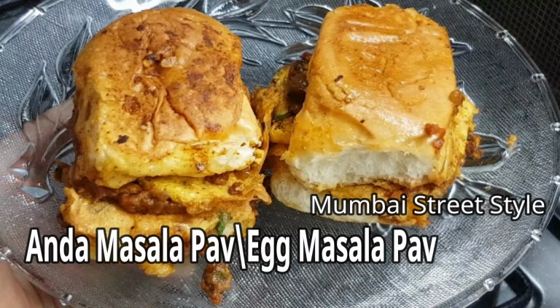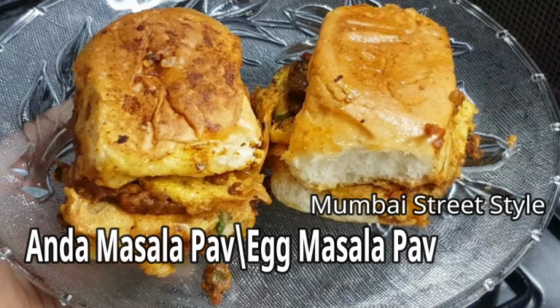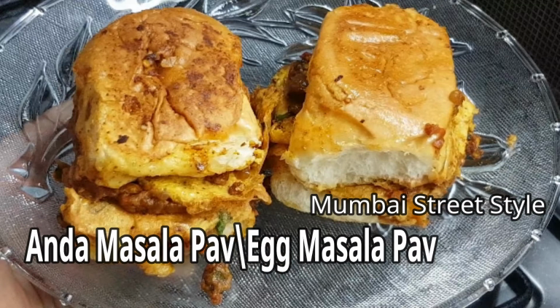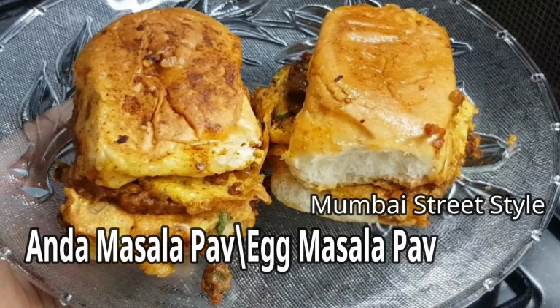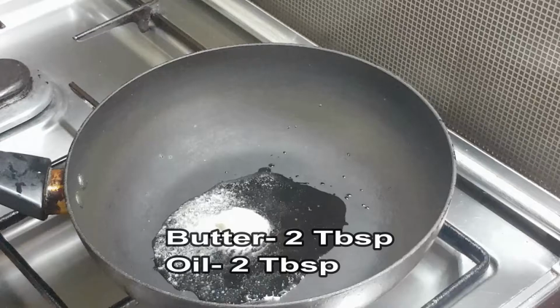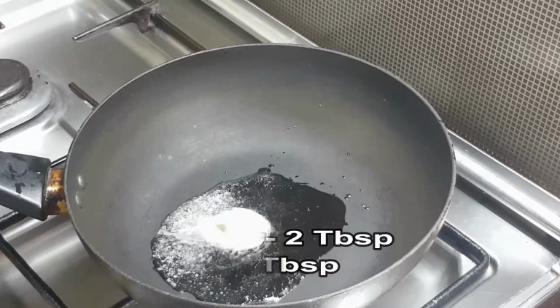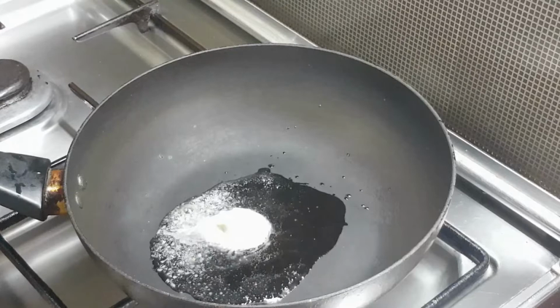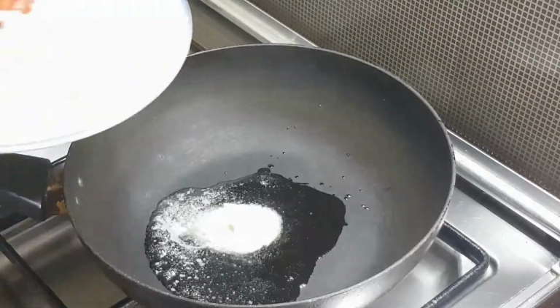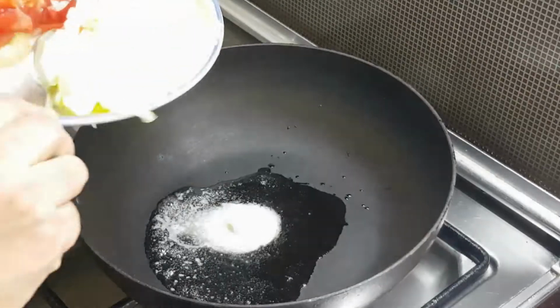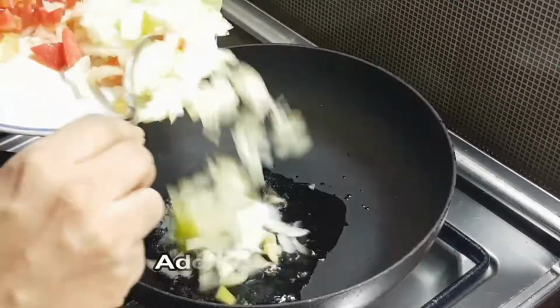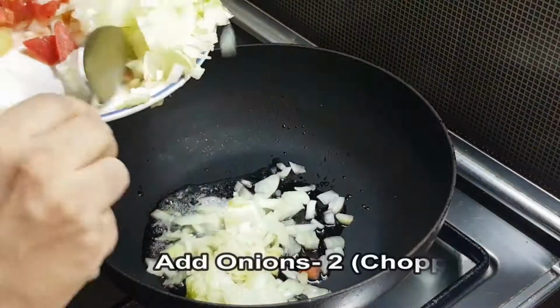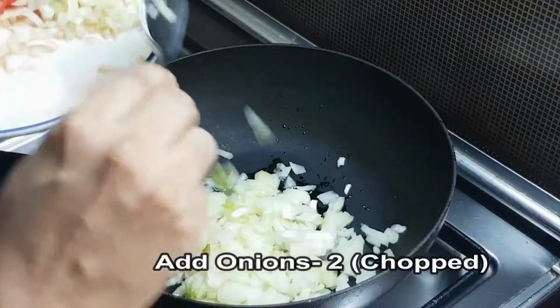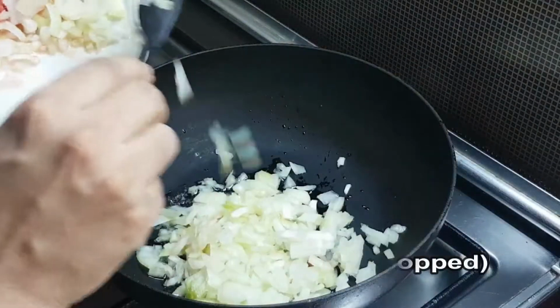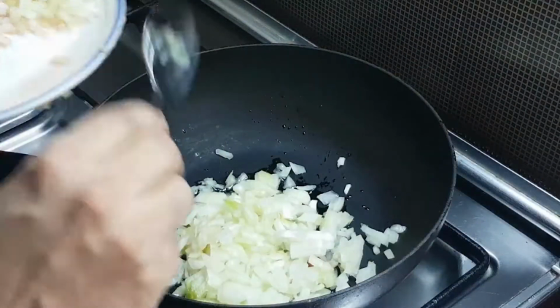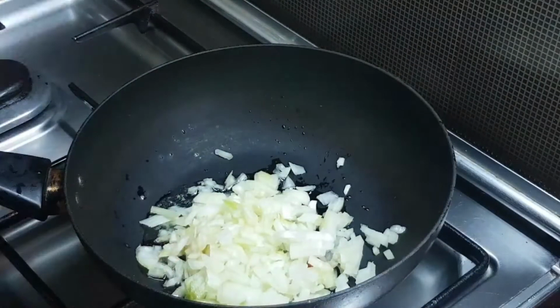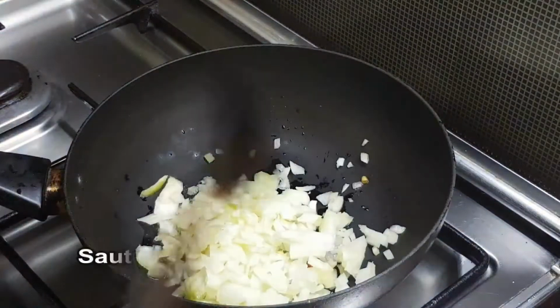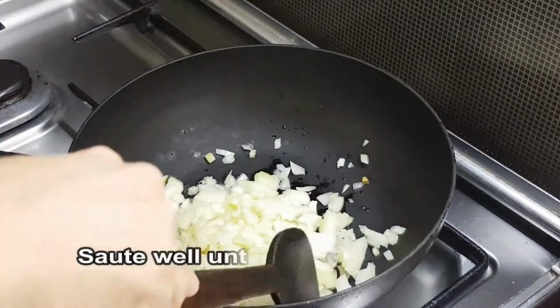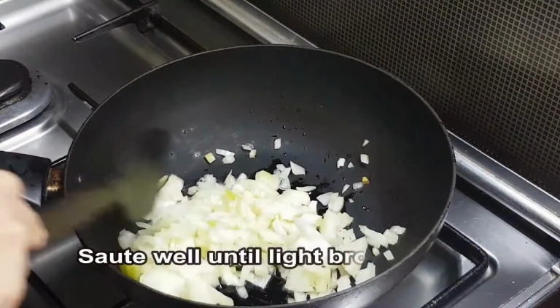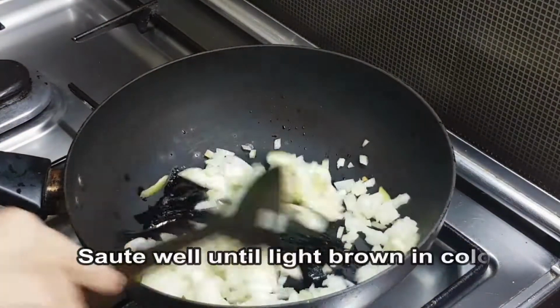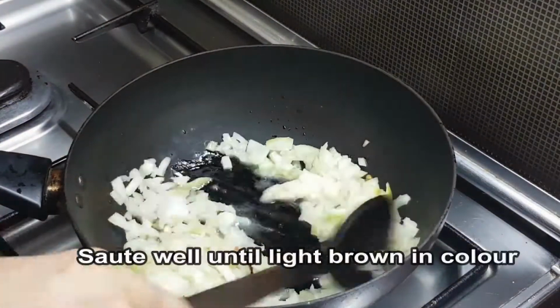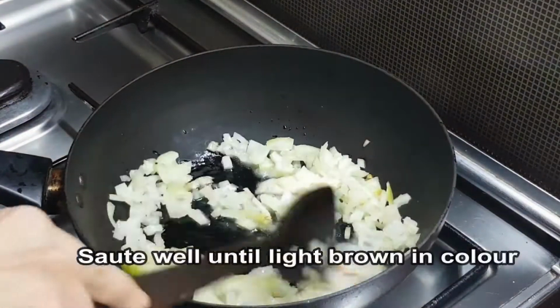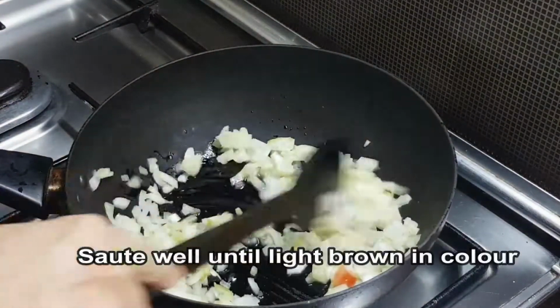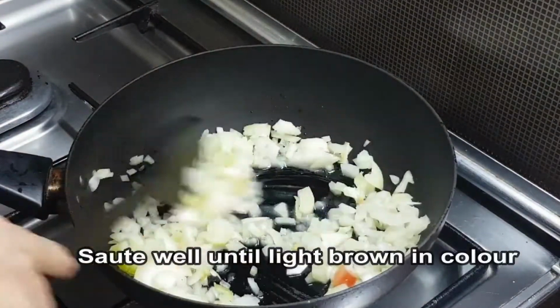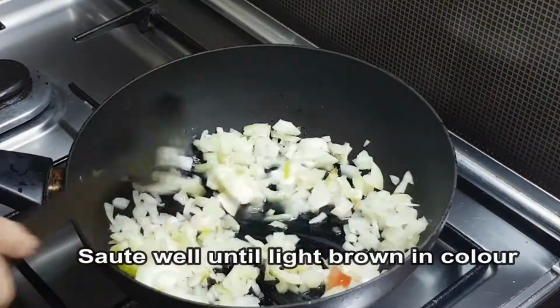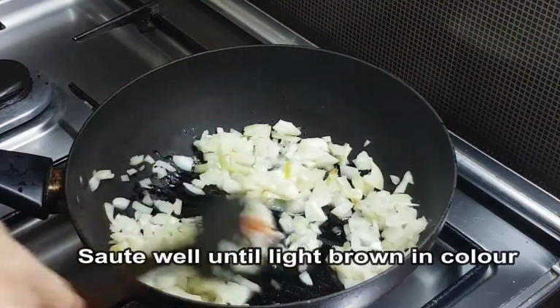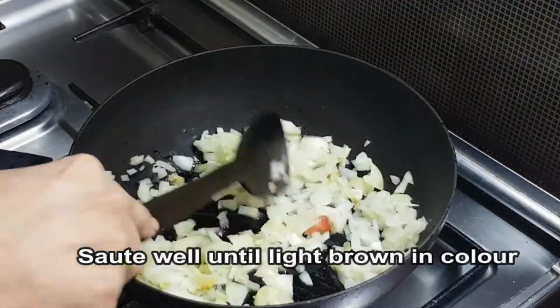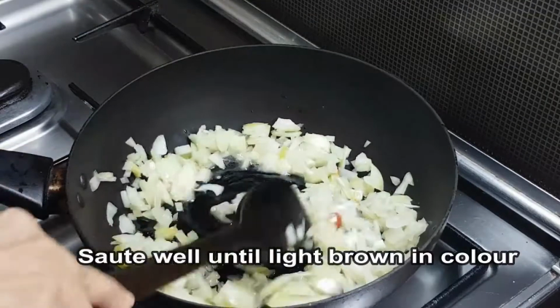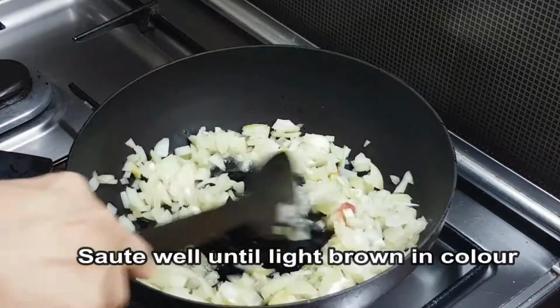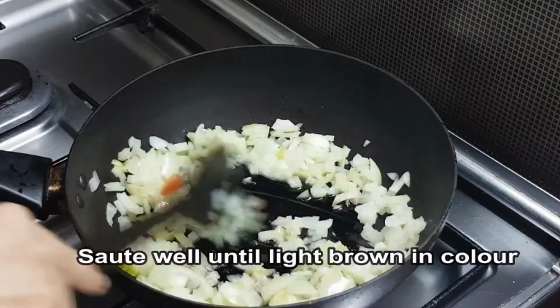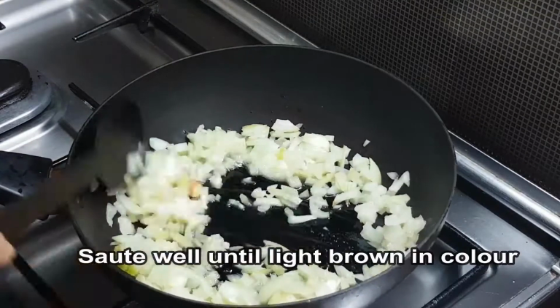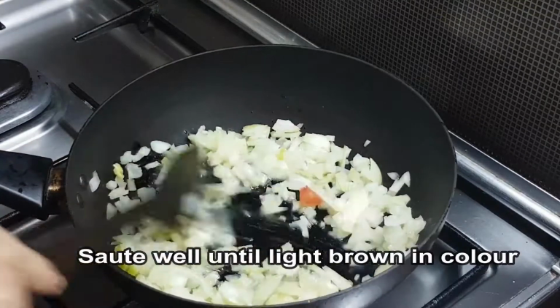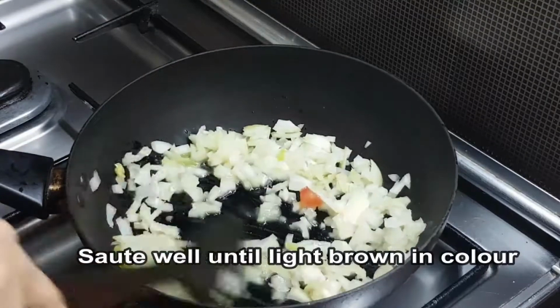I am going to put butter in a pan and oil. After that, I am going to make a light brown color.